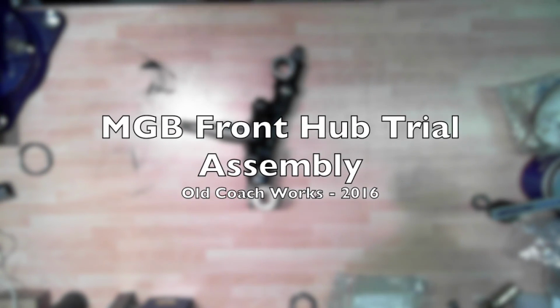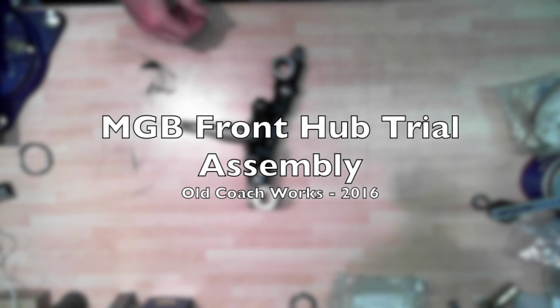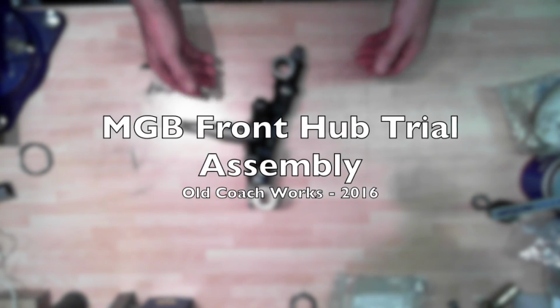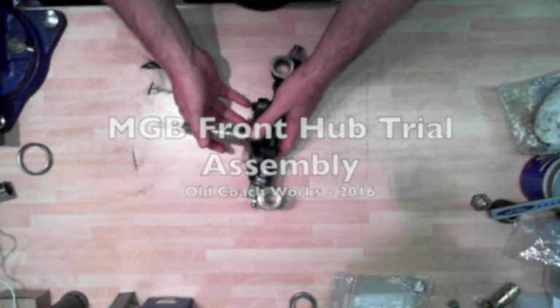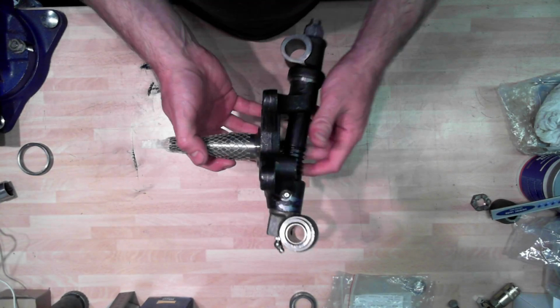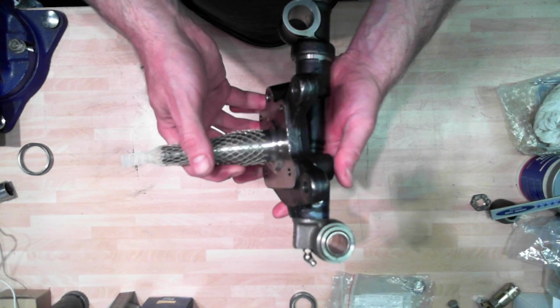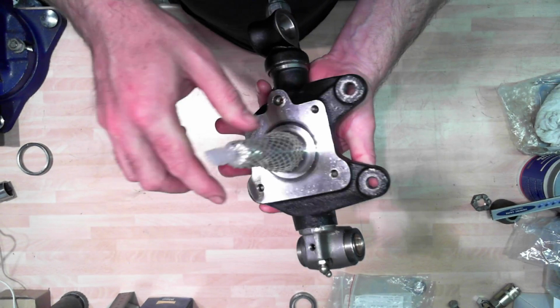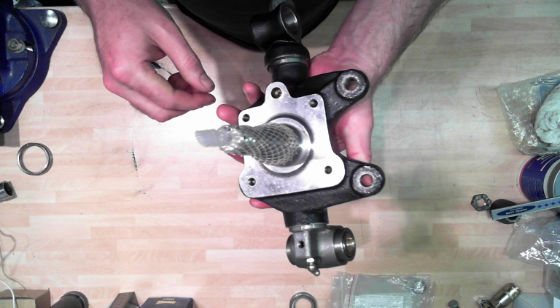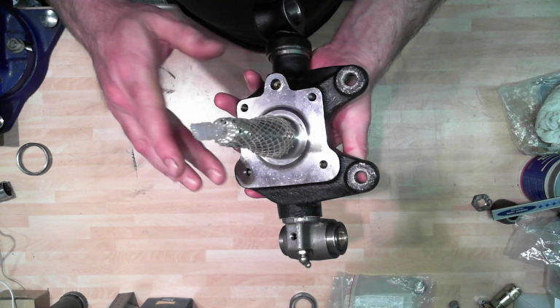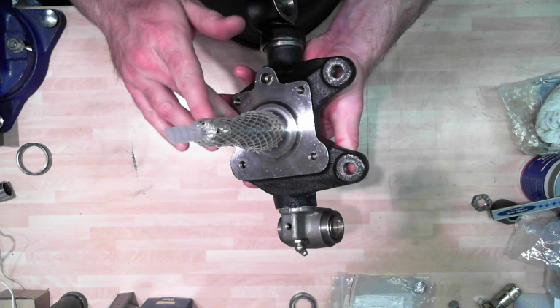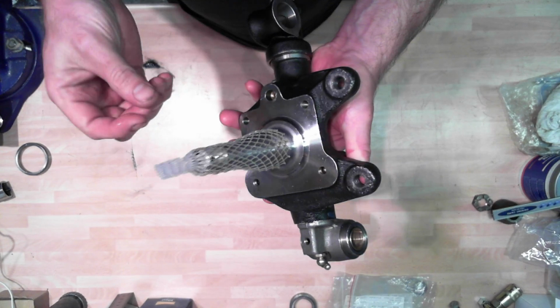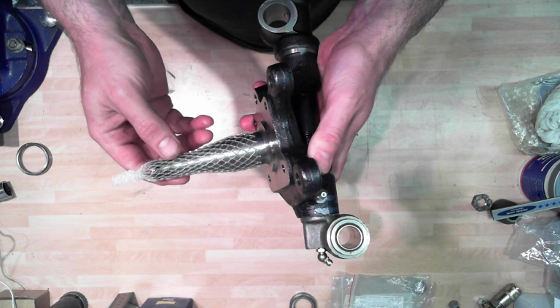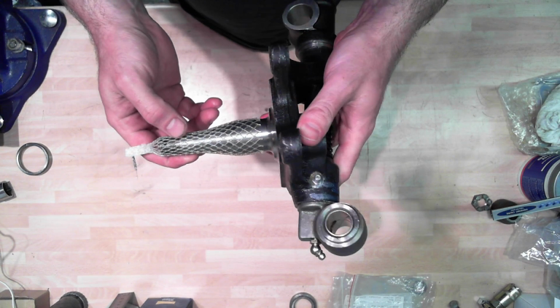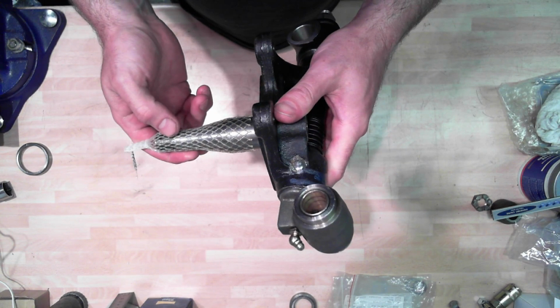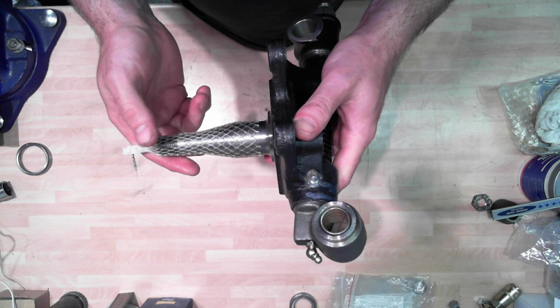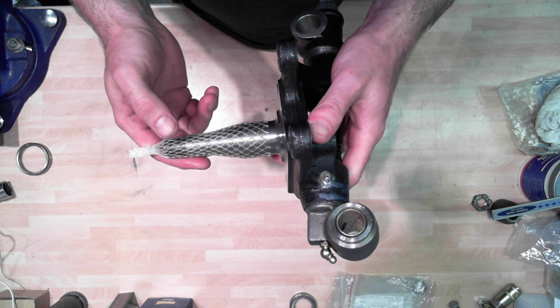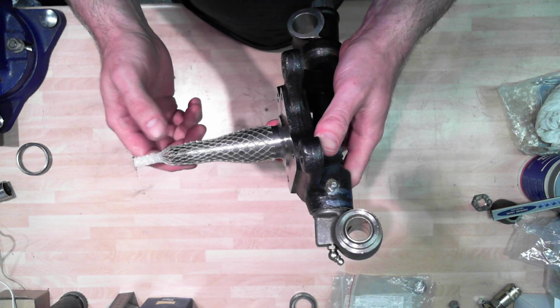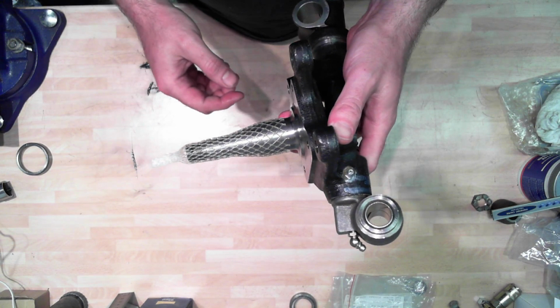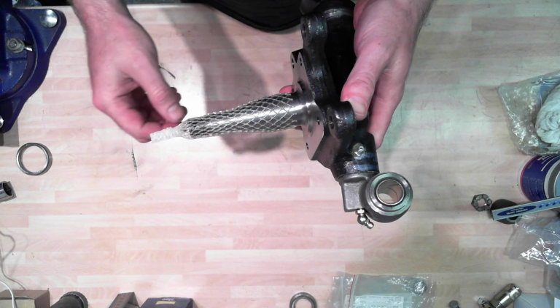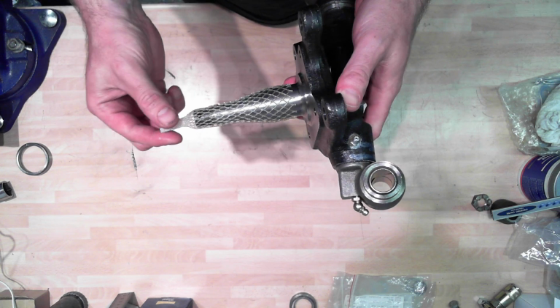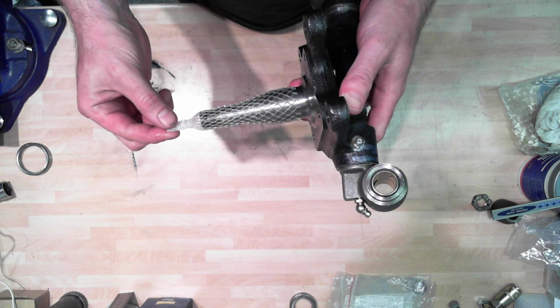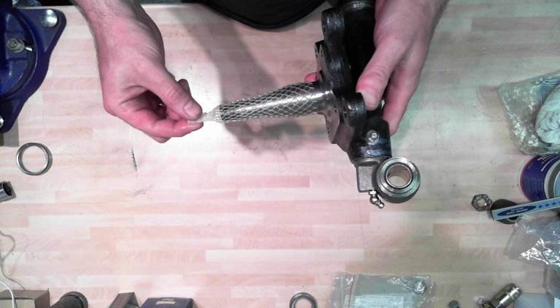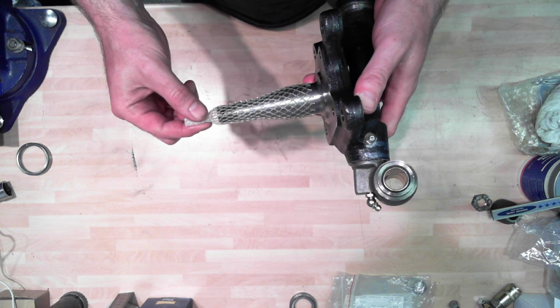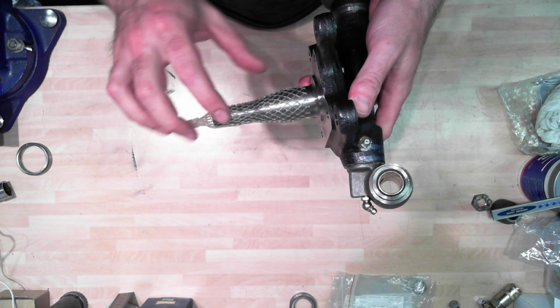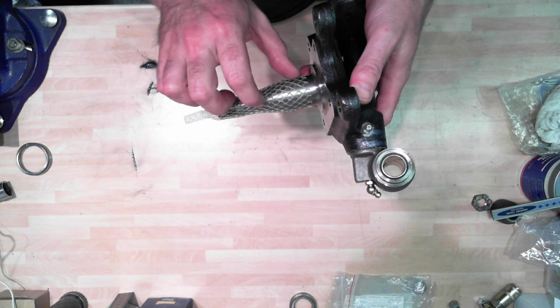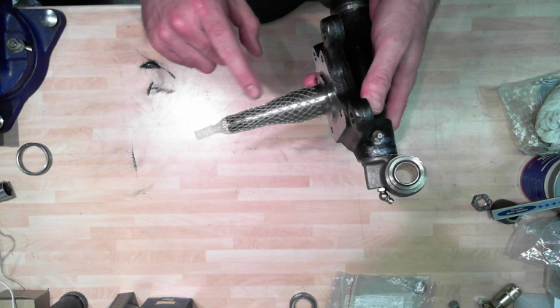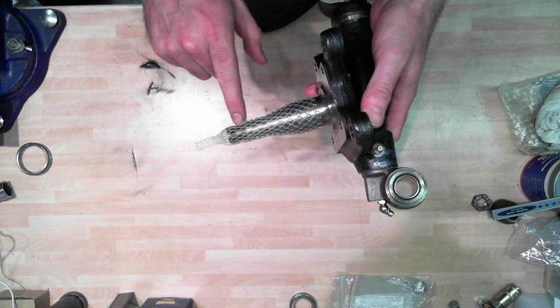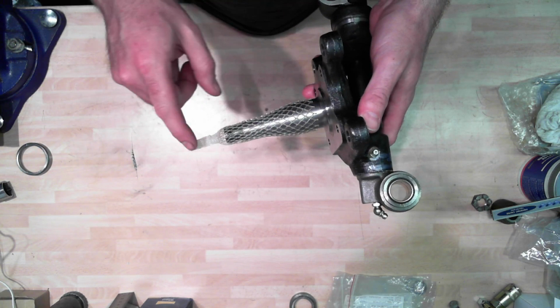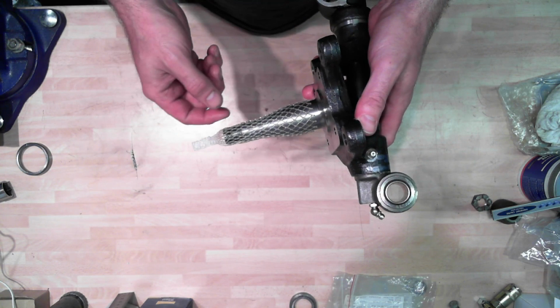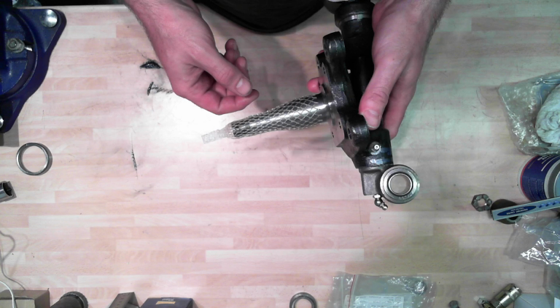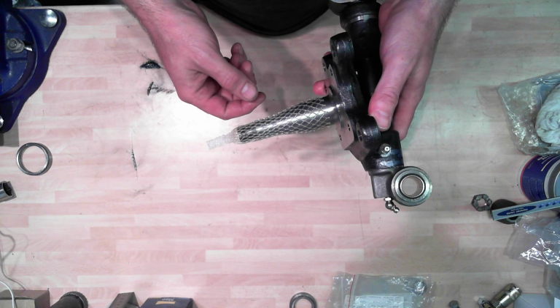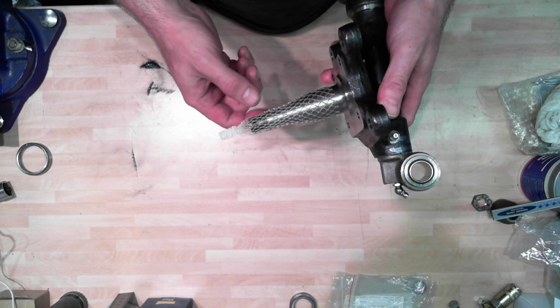This new stub axle I've just bought from the MG Owners Club Spares facility. It's a nicely made piece of kit and today we're going to work out how to put the various bearings and spacers and things onto the stub axle and fit the hub.